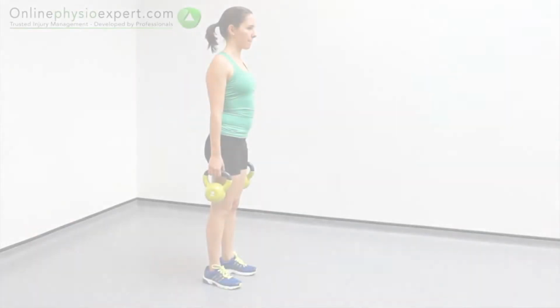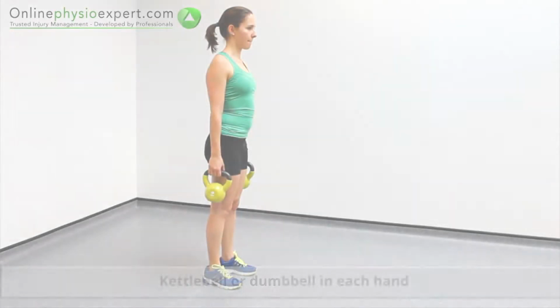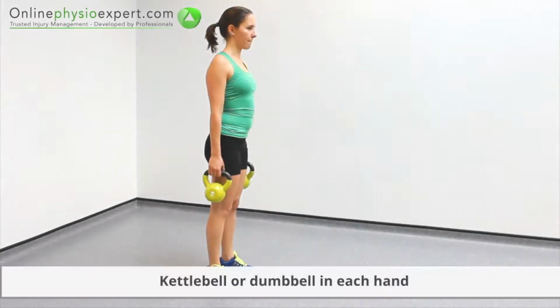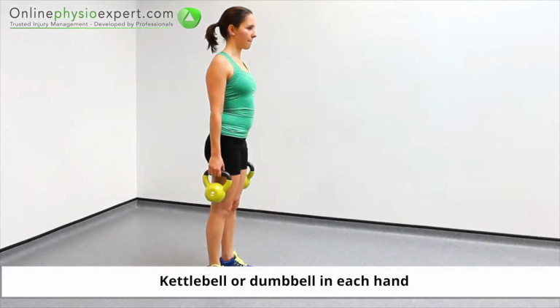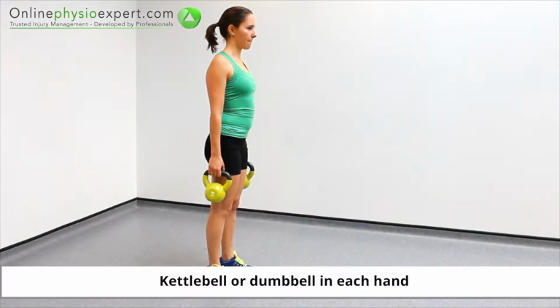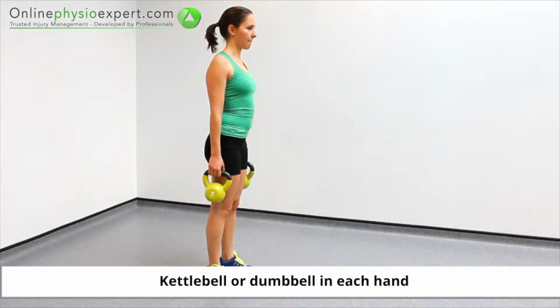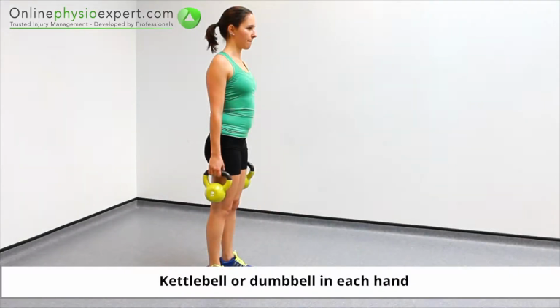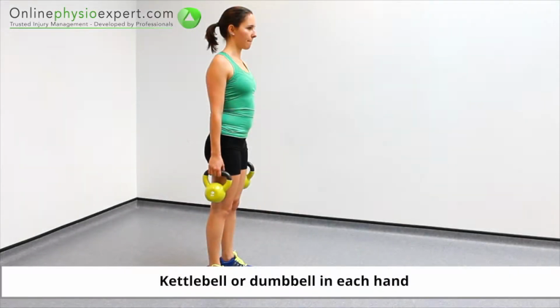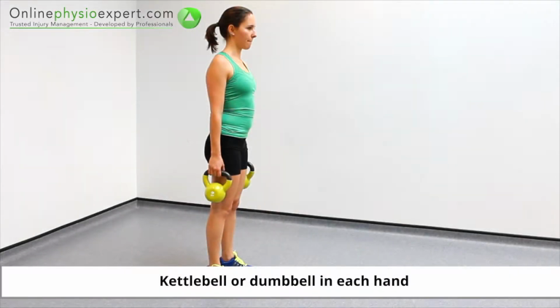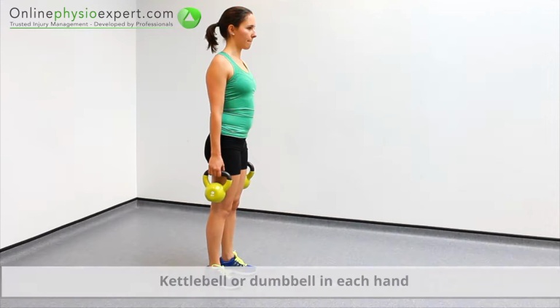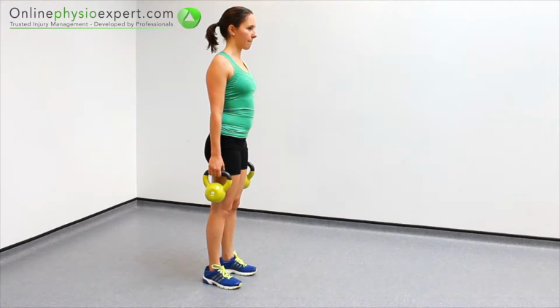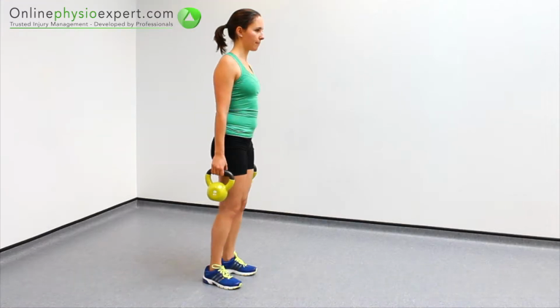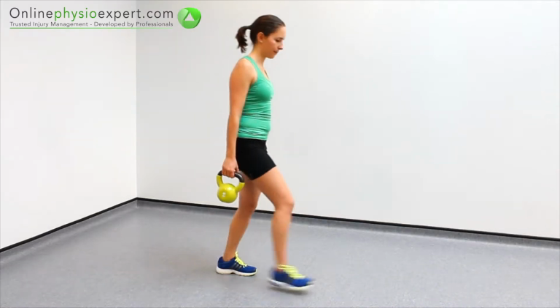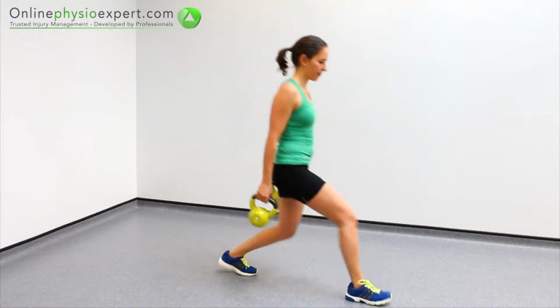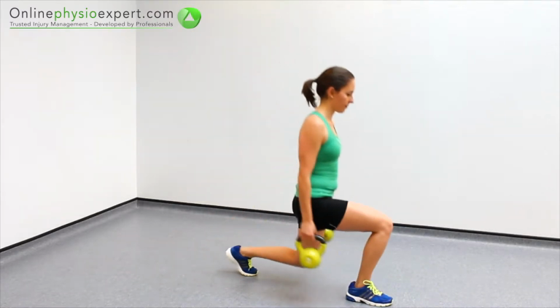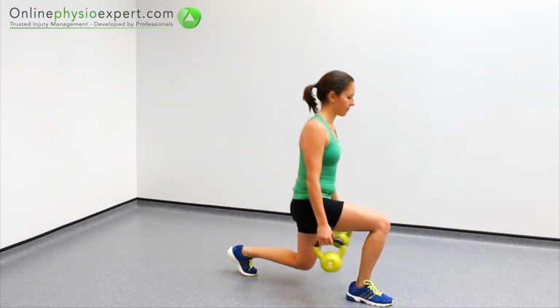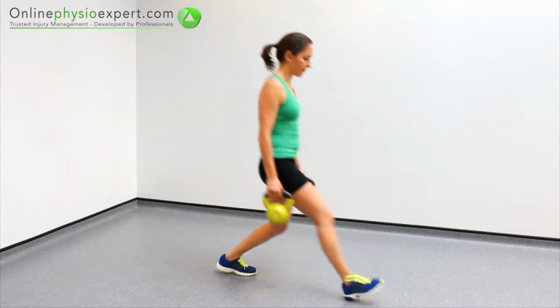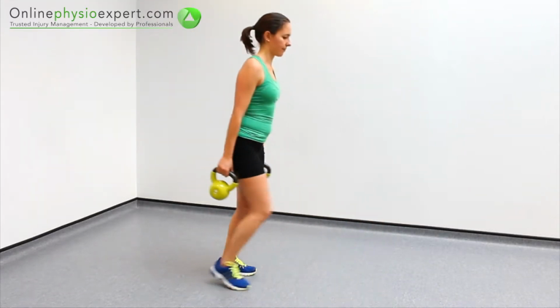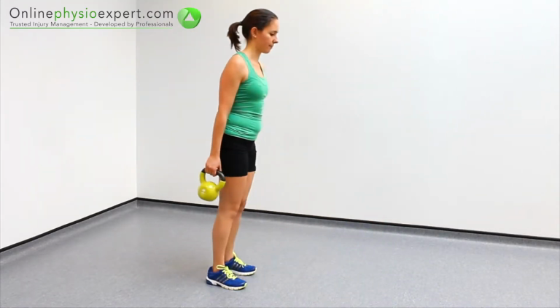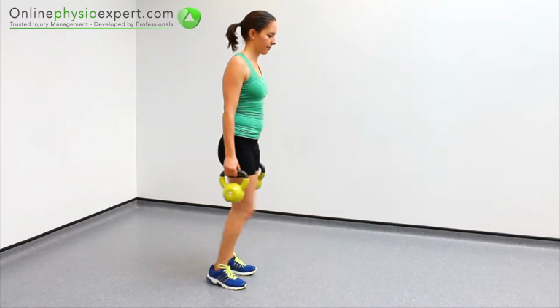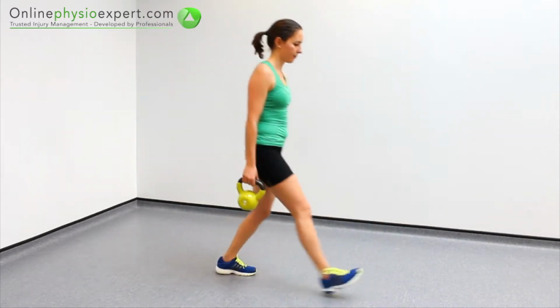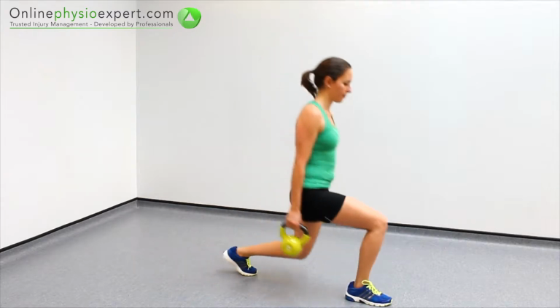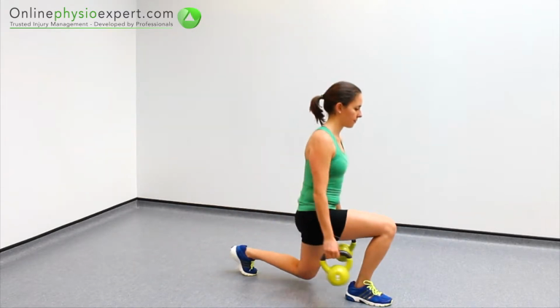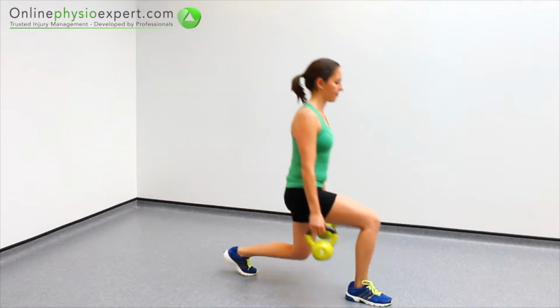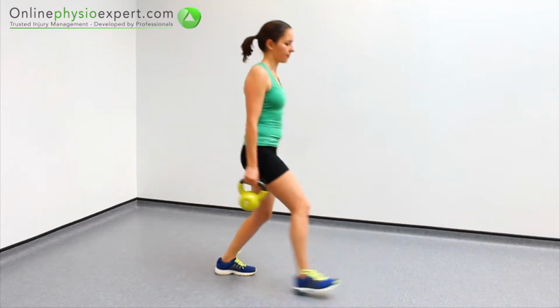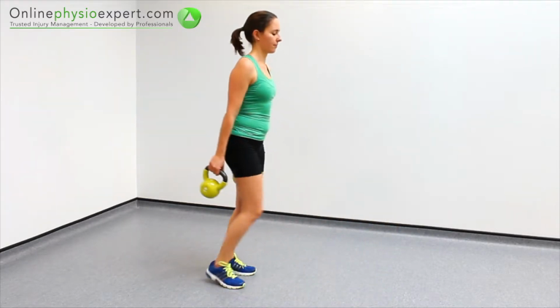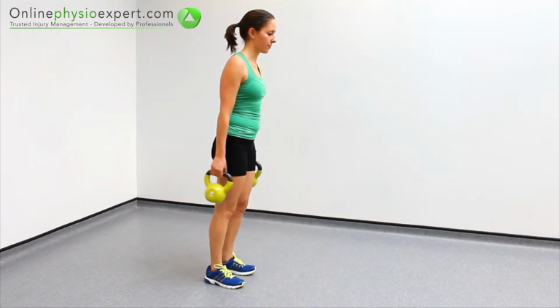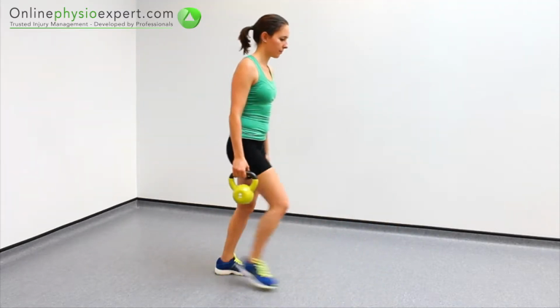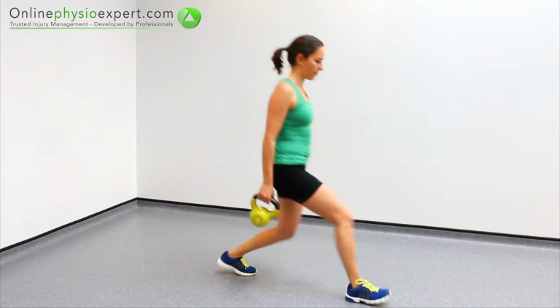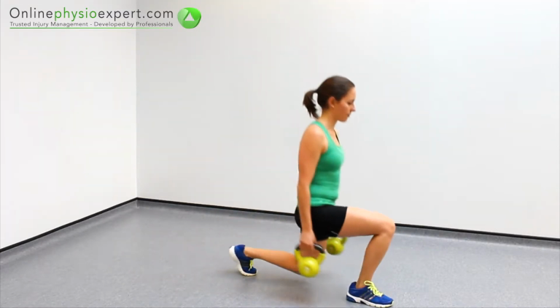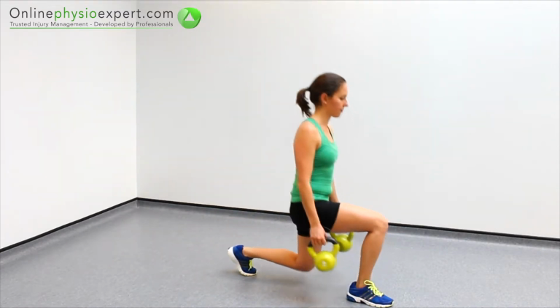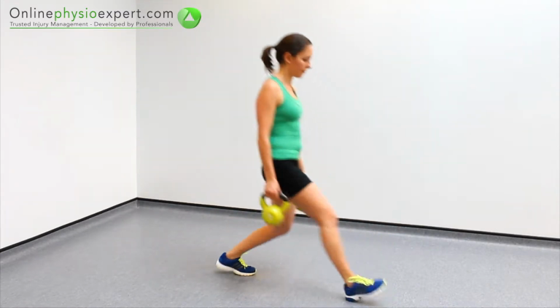Start this exercise in standing, holding a weight in each hand. Take a large stride forwards, control your body towards the floor and back to standing again. Repeat these strengthening movements in a slow and controlled manner.